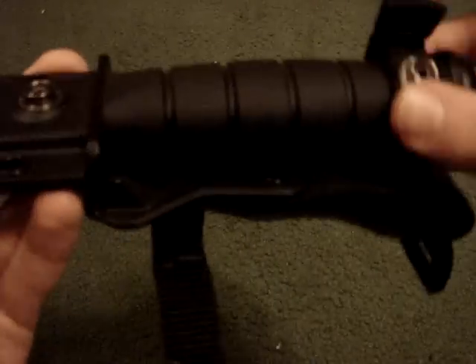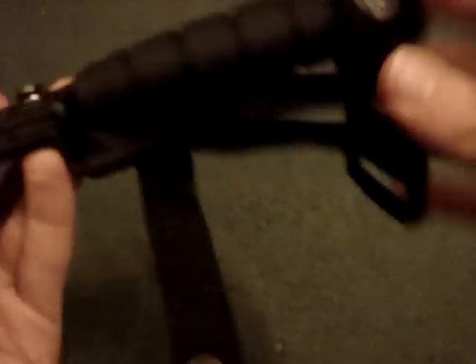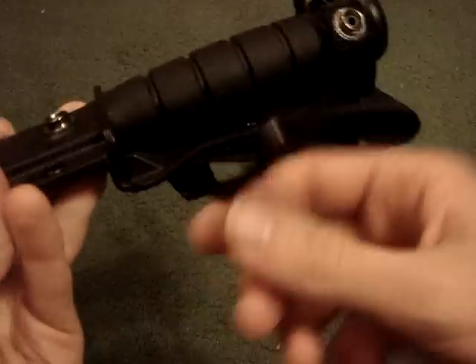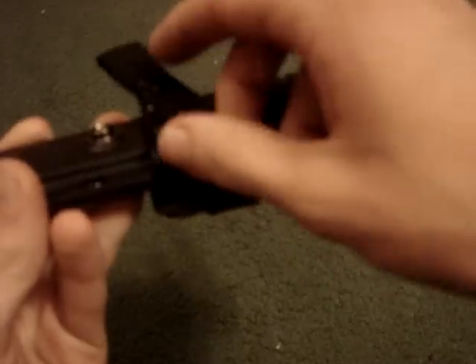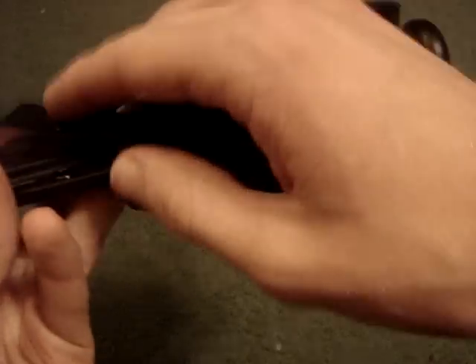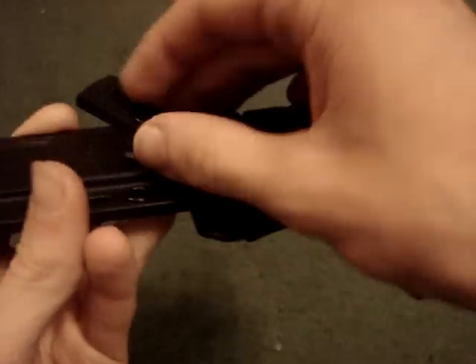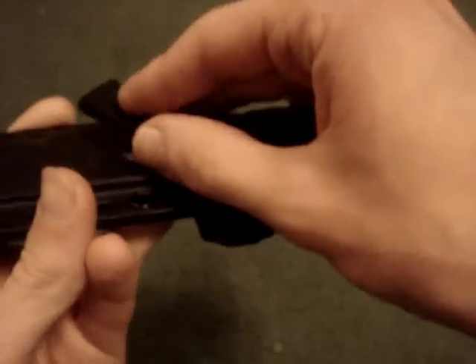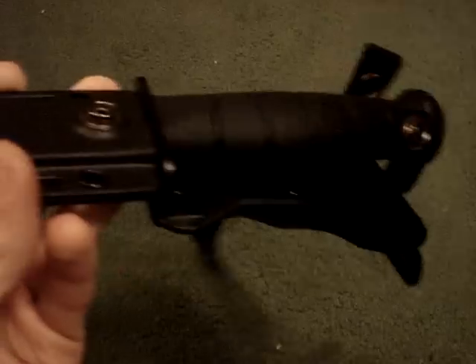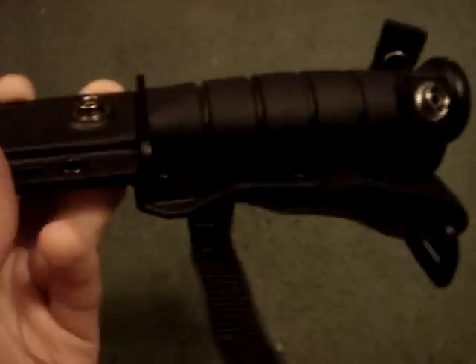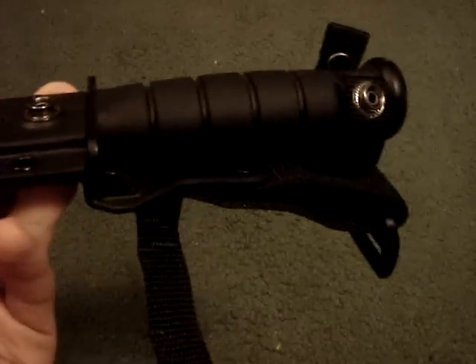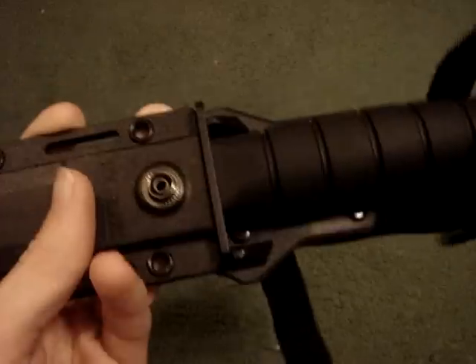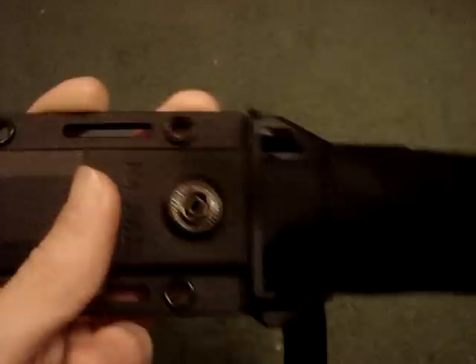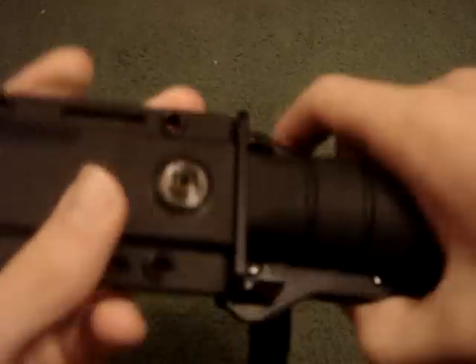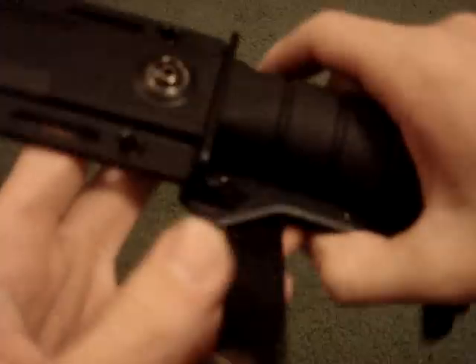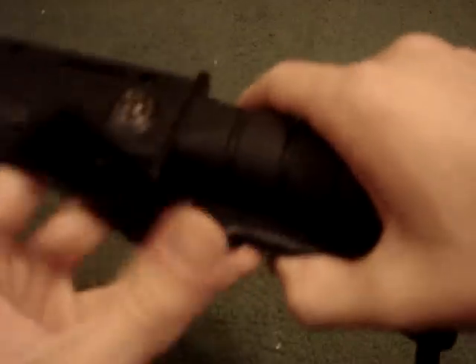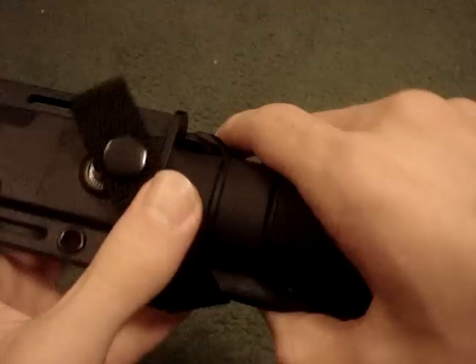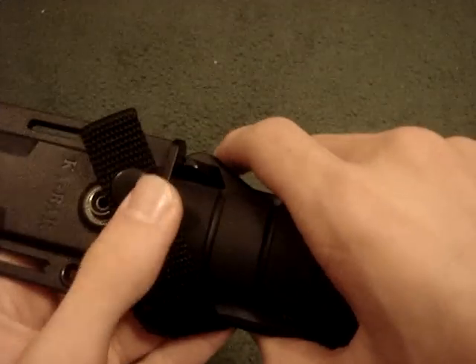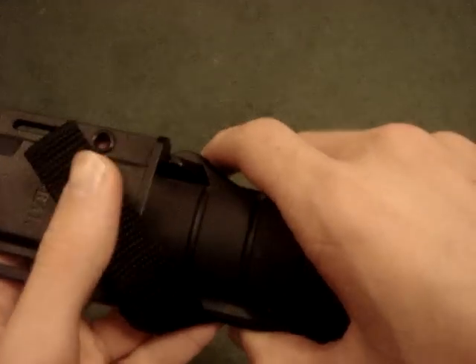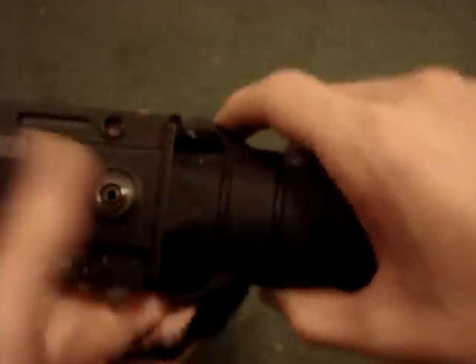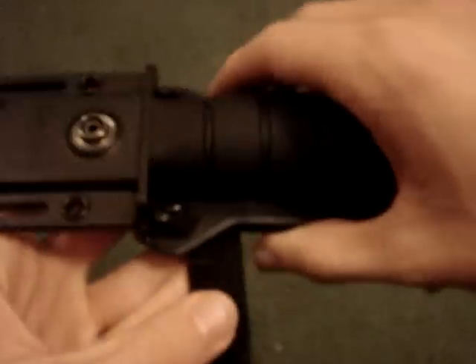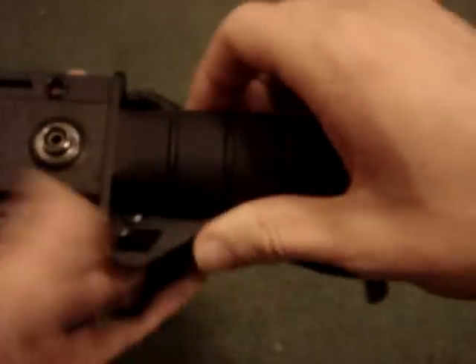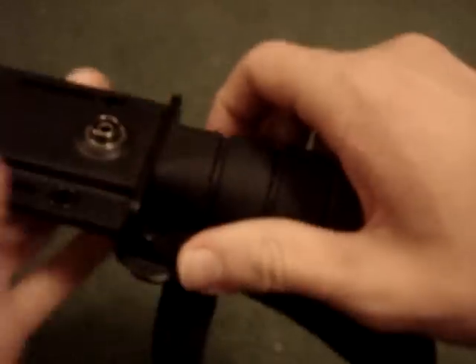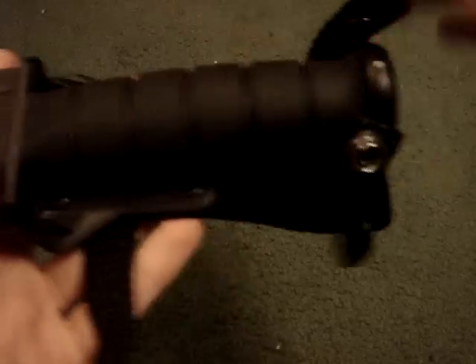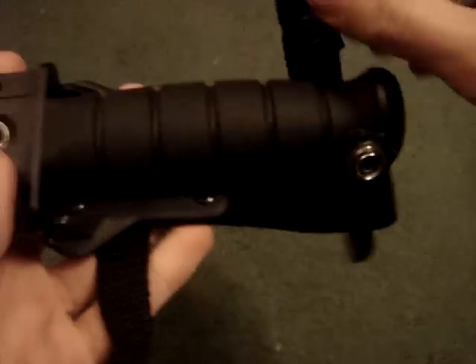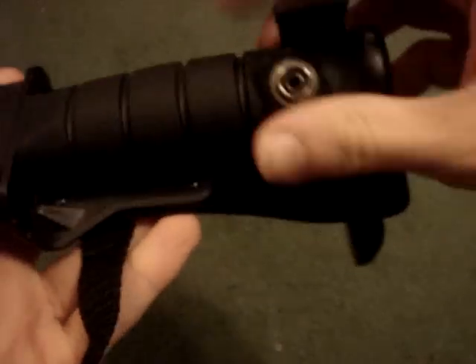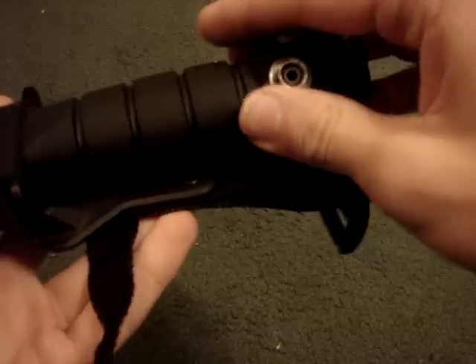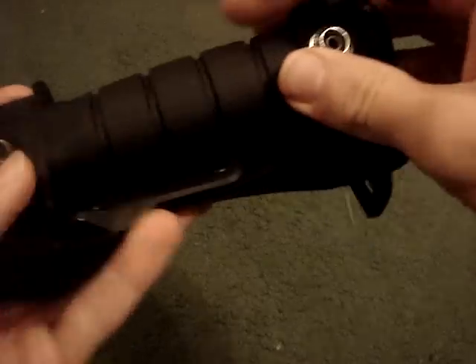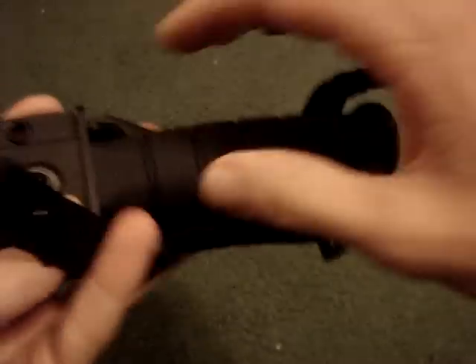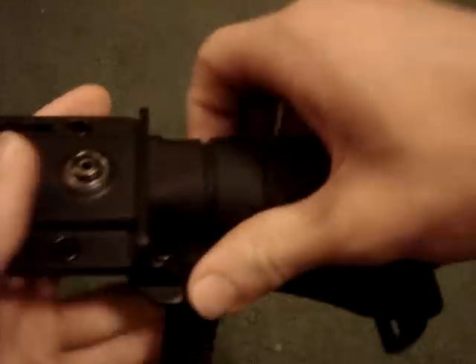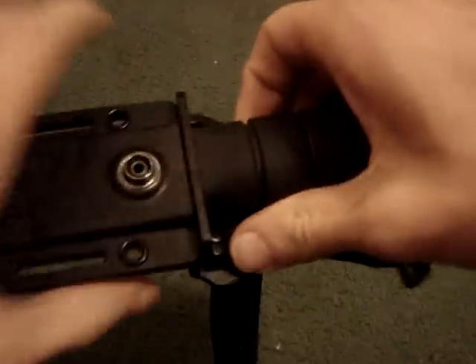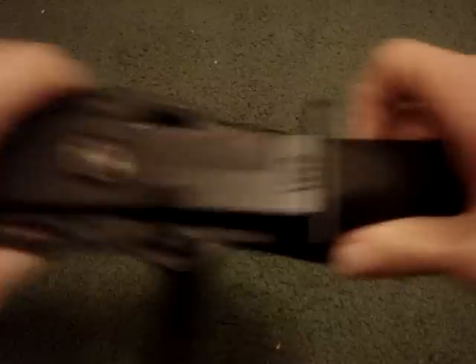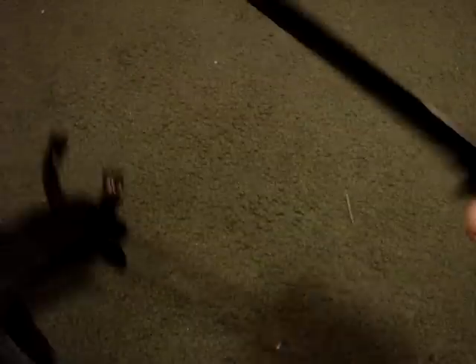I still don't understand why it has two snaps — it really doesn't need any. If you really needed it and they're both snapped, you'd be dead by the time you get the knife out. I mean, all it really needs is one. But anyway, beside the point.